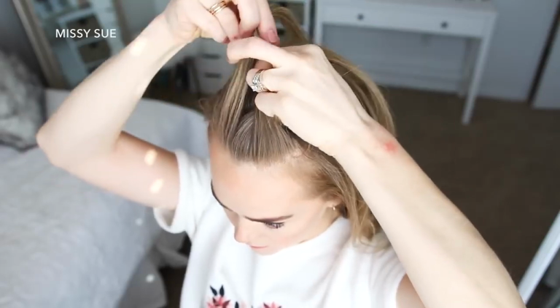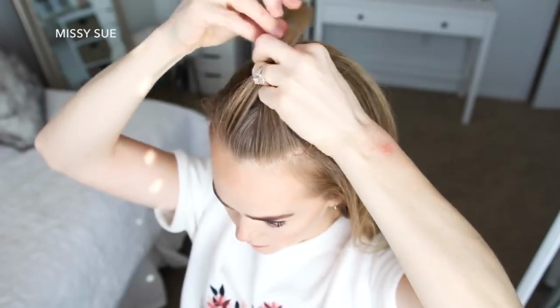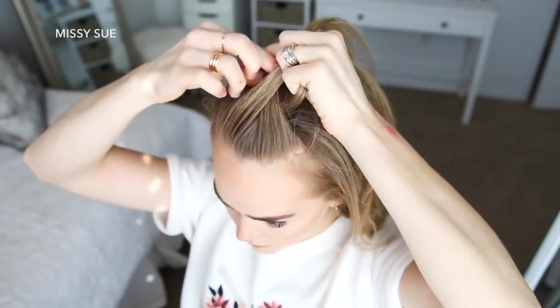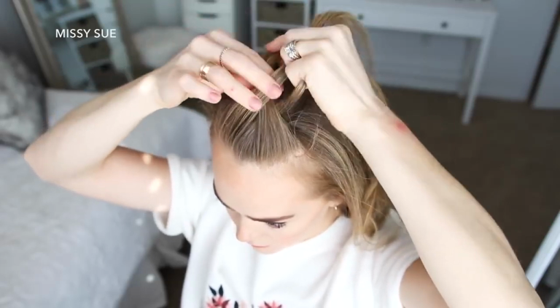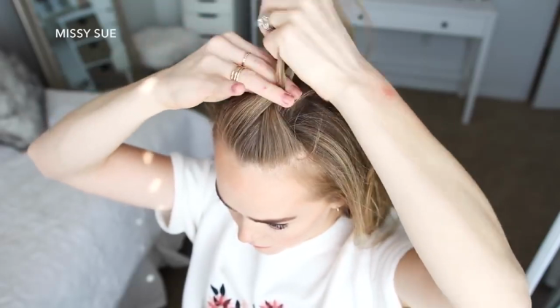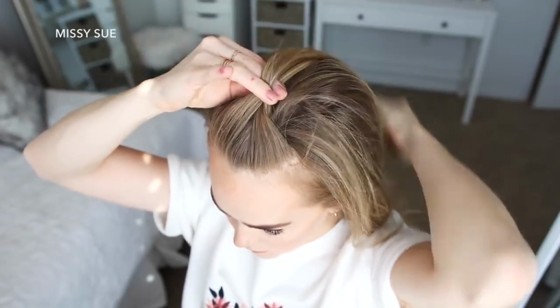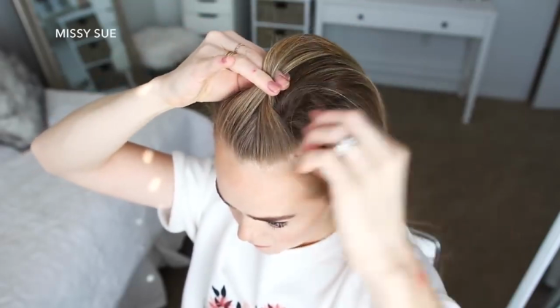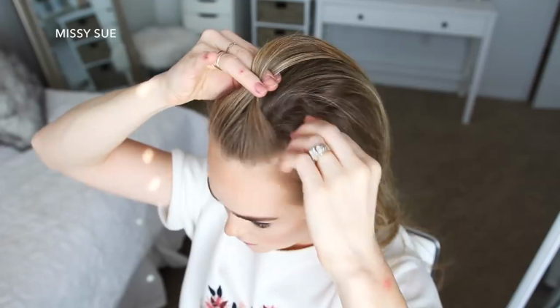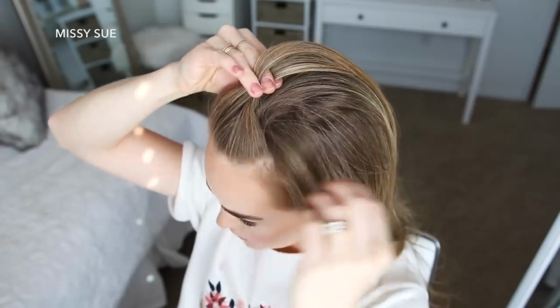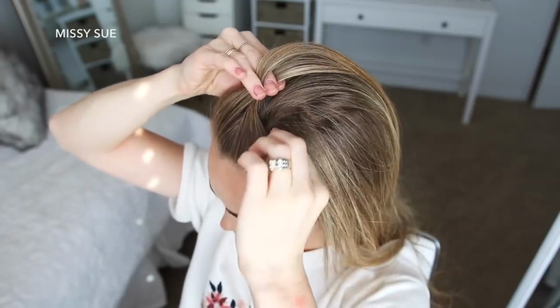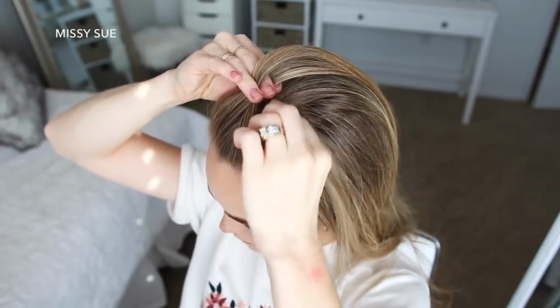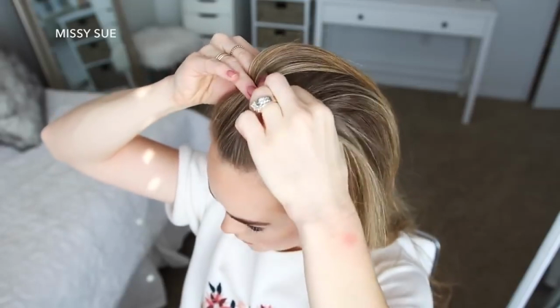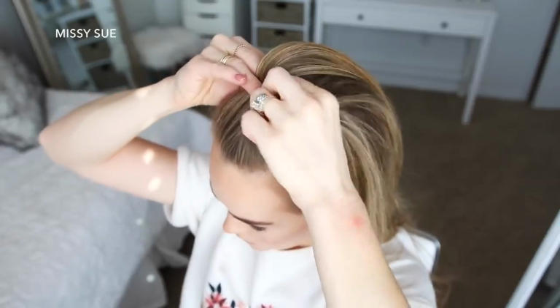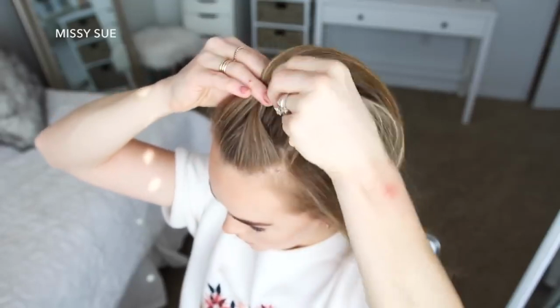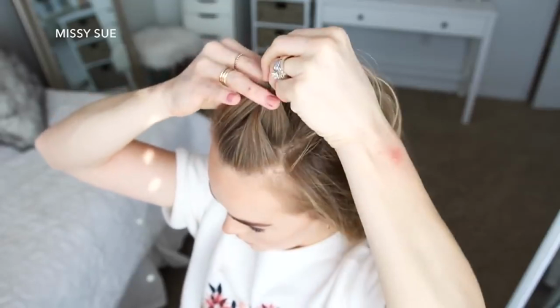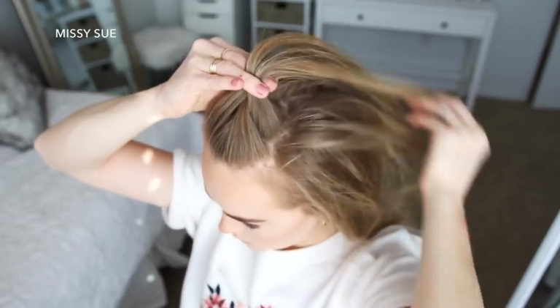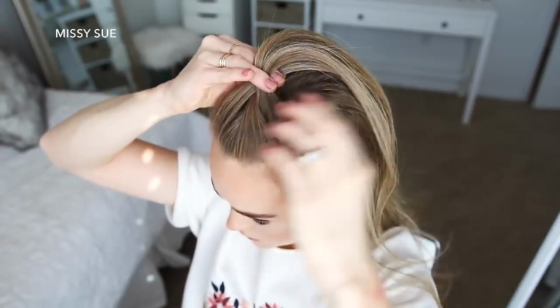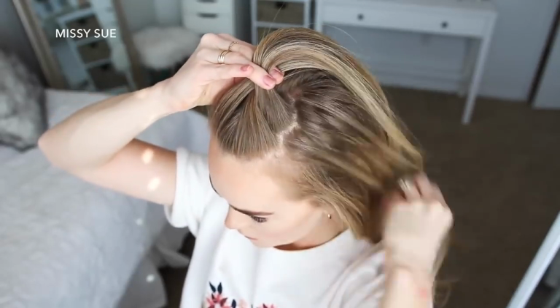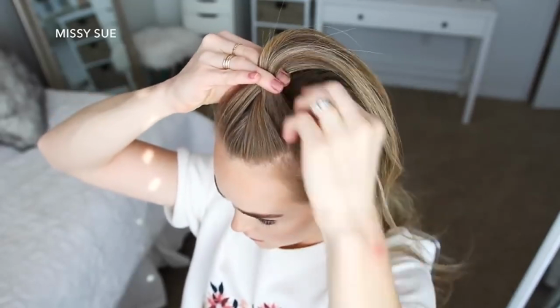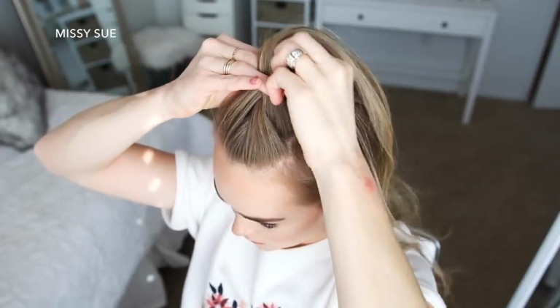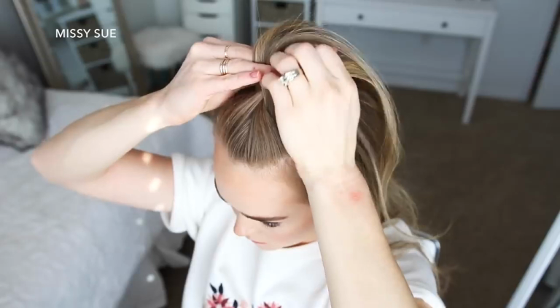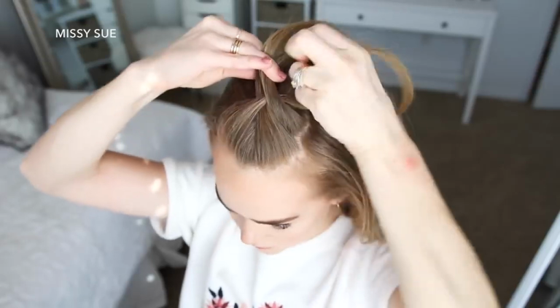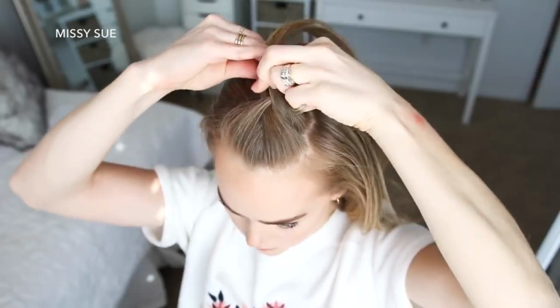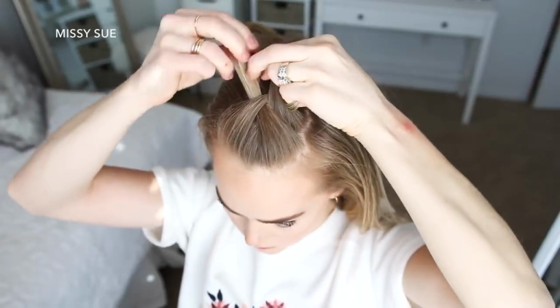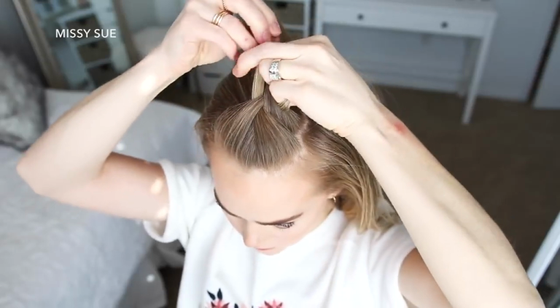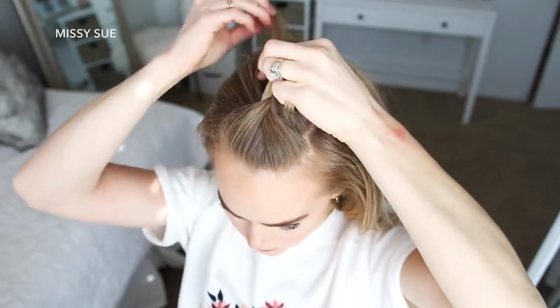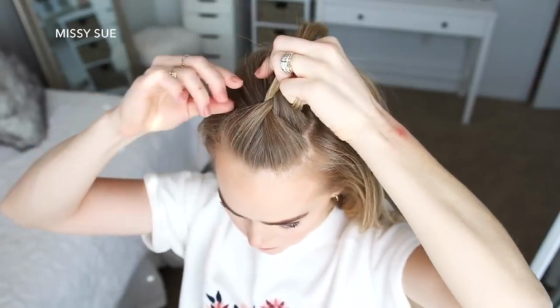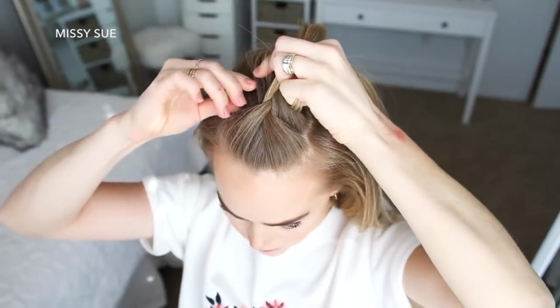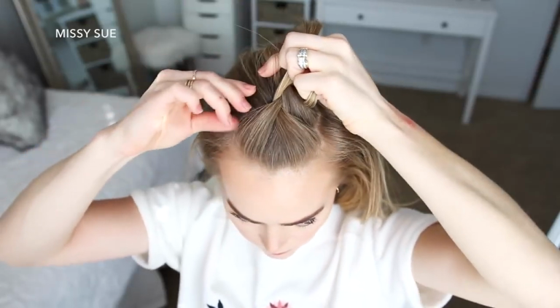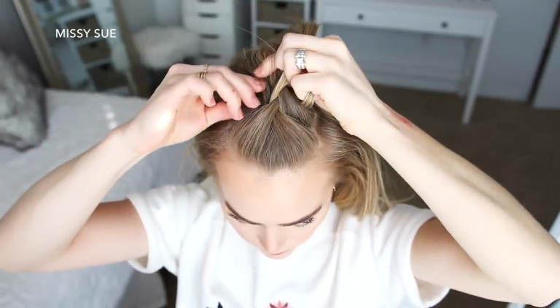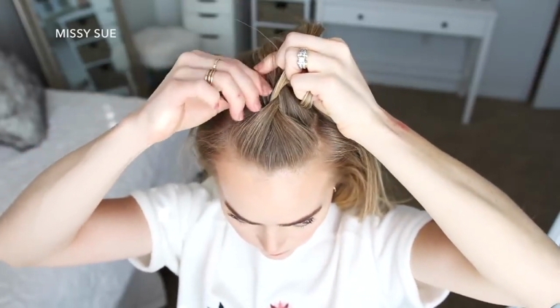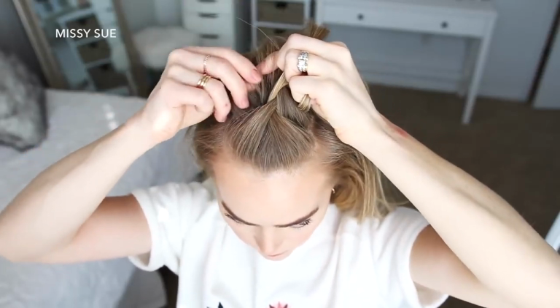Now I'm going to cross the right strand over the middle, pick up a new section, and cross it over and into the middle strand. Then I'm crossing the left strand over the middle, picking up a new section and crossing it over and into the middle strand.